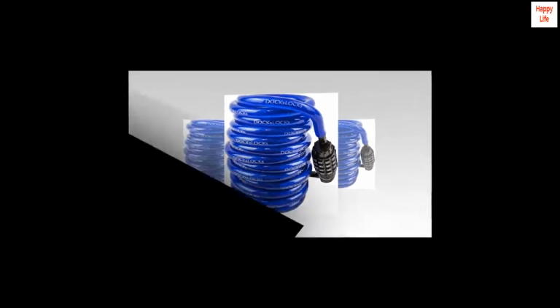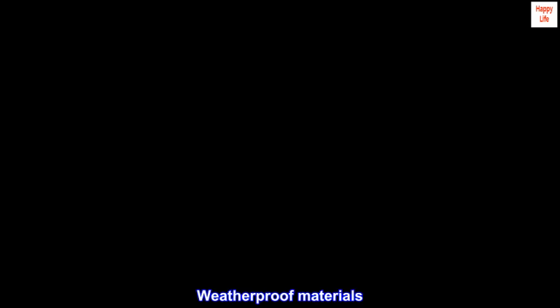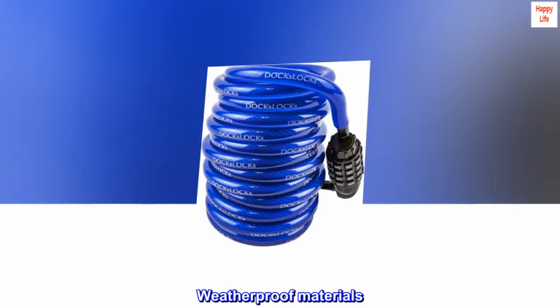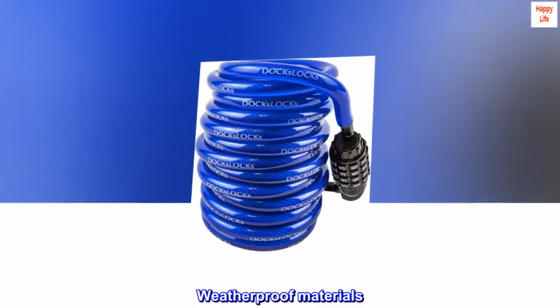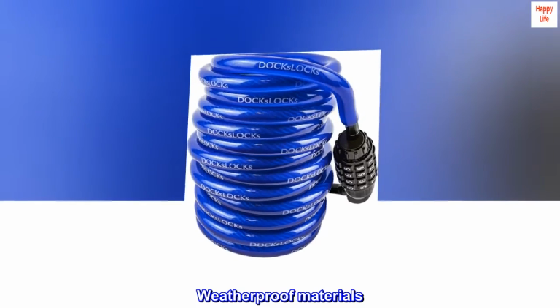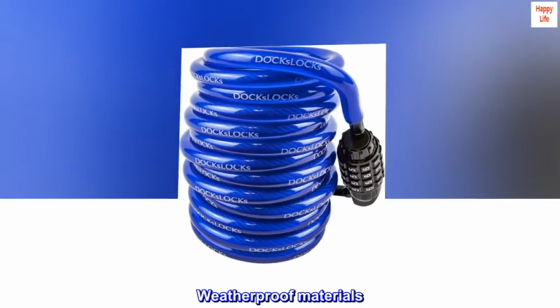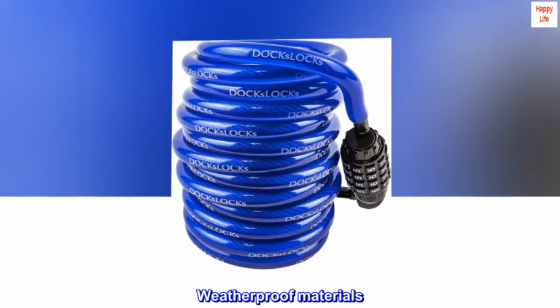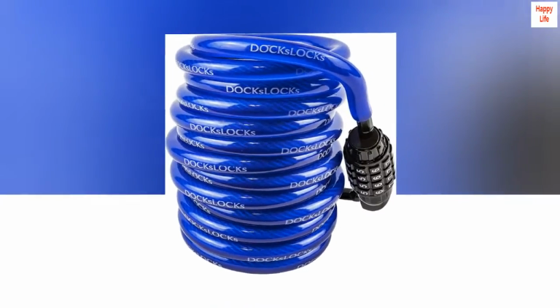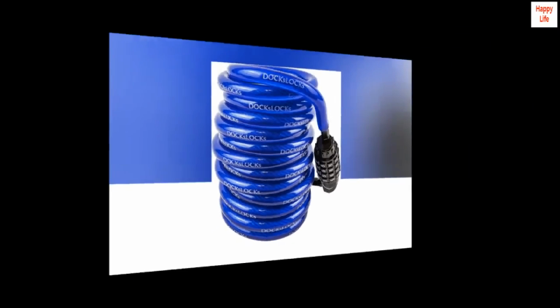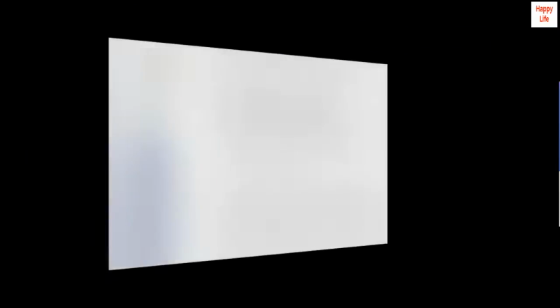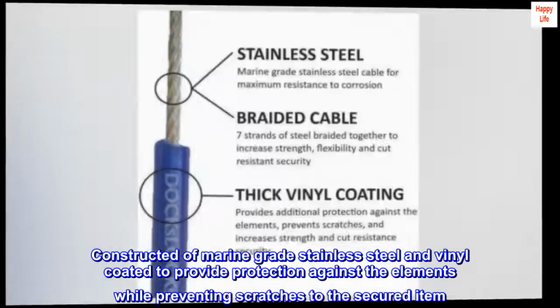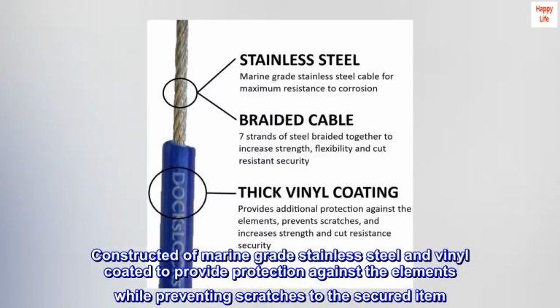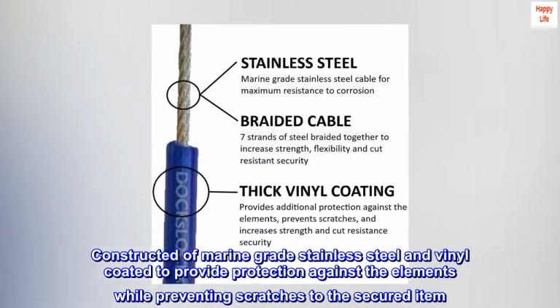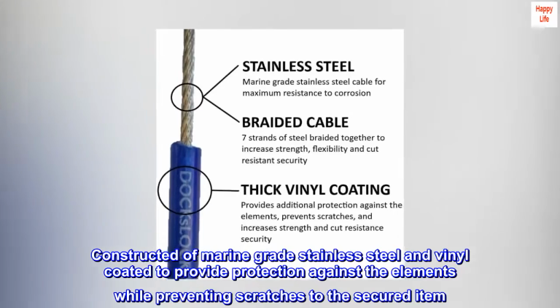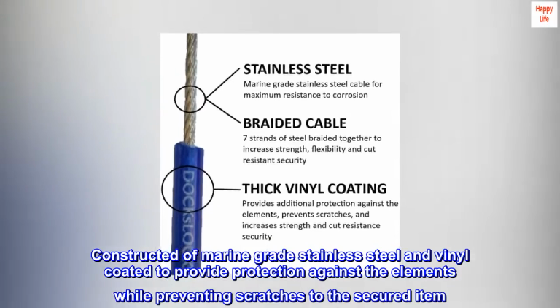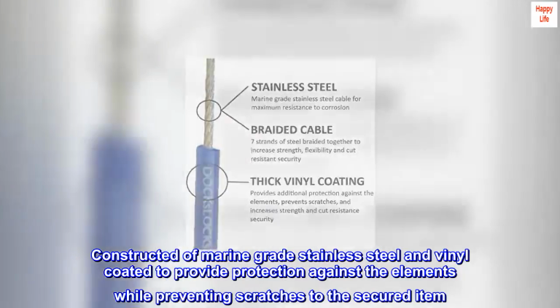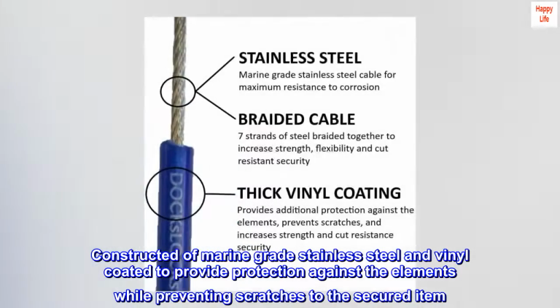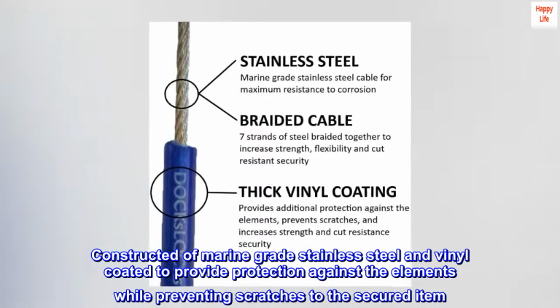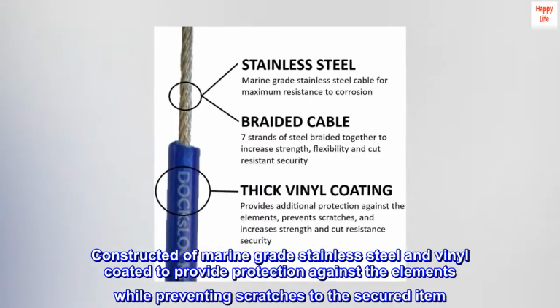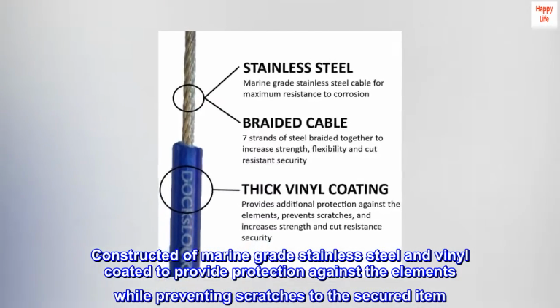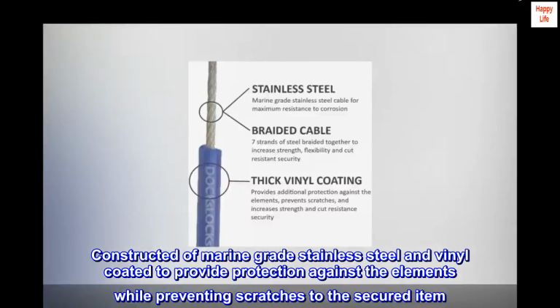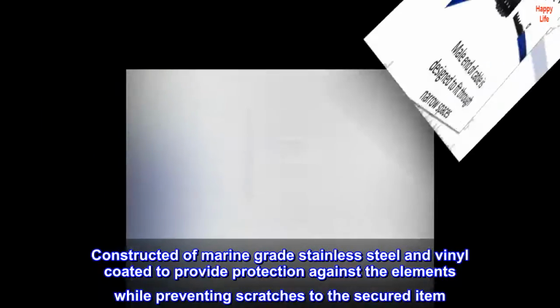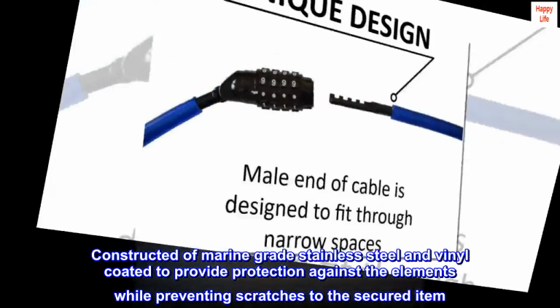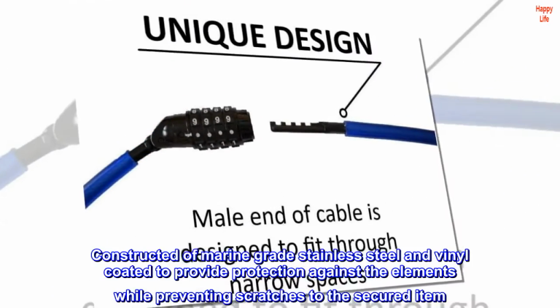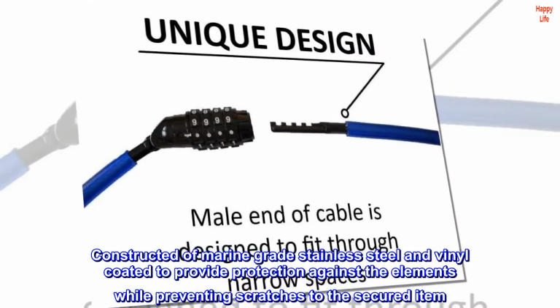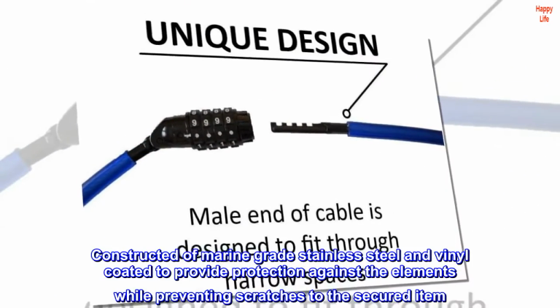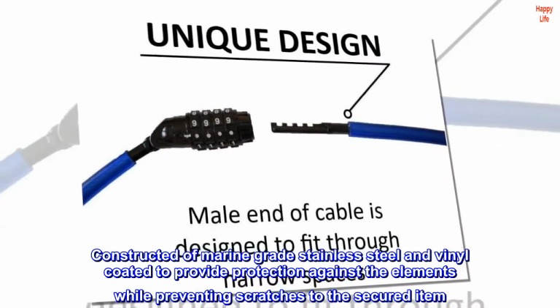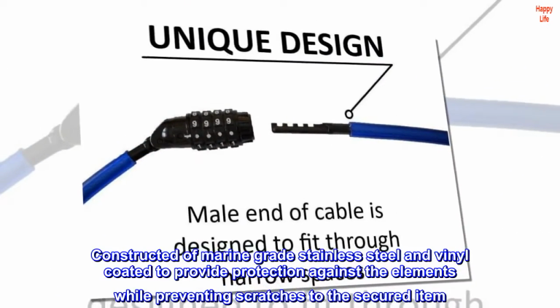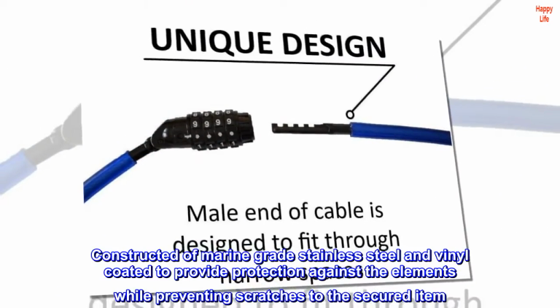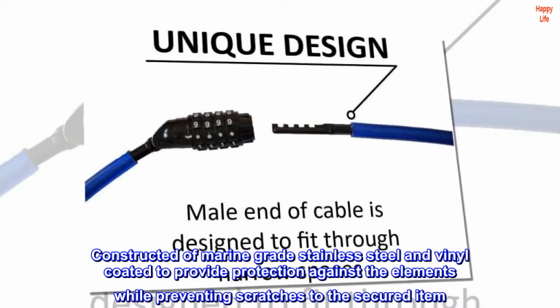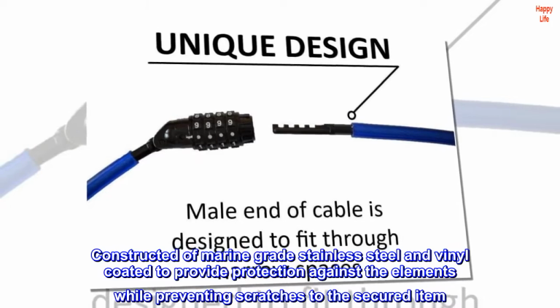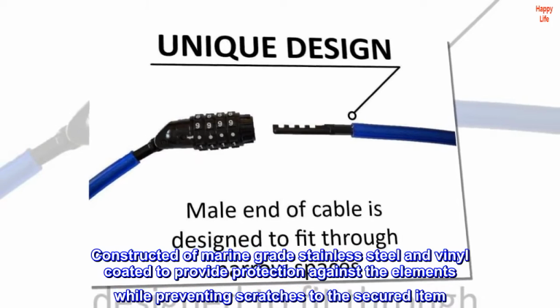Constructed of marine grade stainless steel and vinyl coated, the weatherproof materials provide protection against the elements while preventing scratches to the secured item.